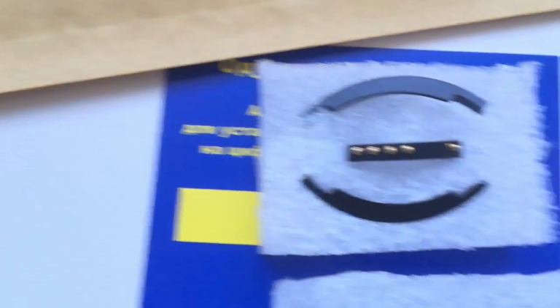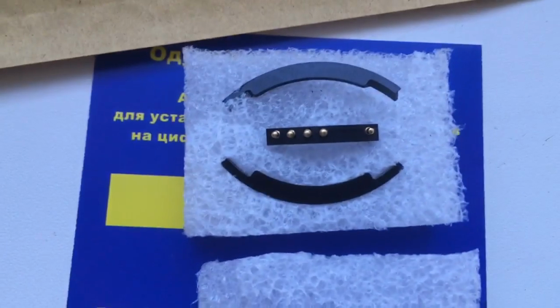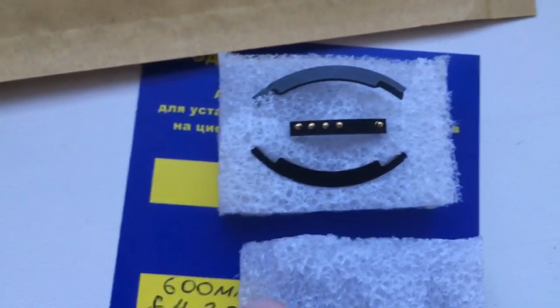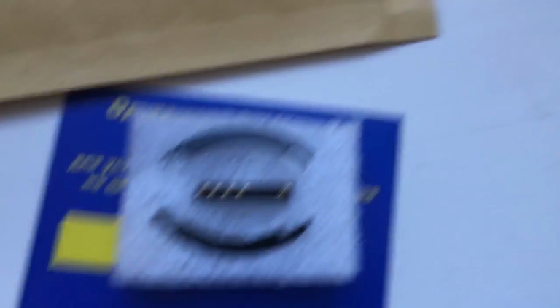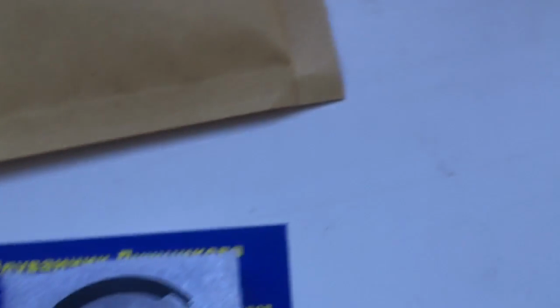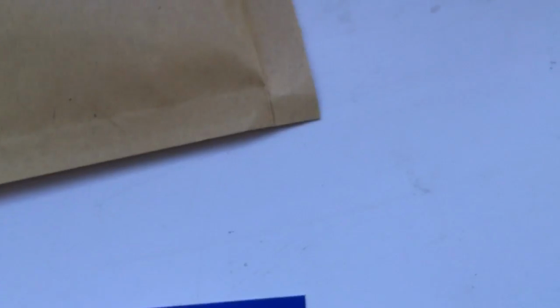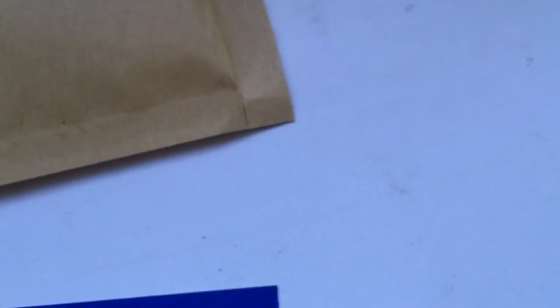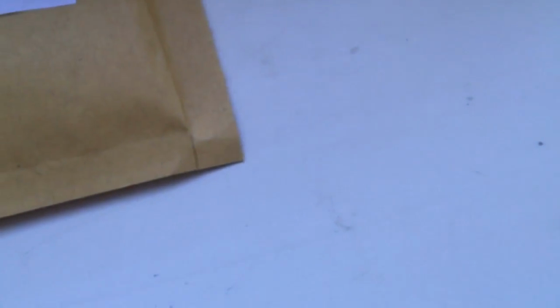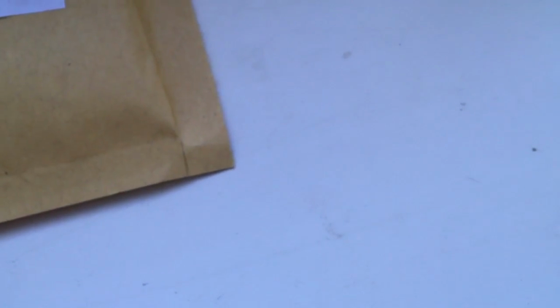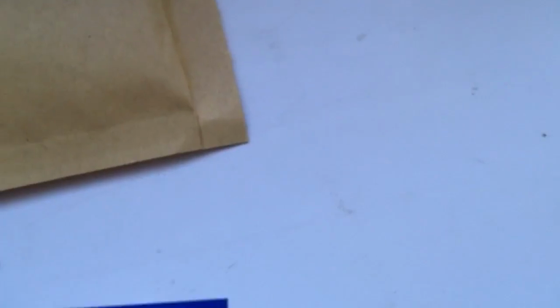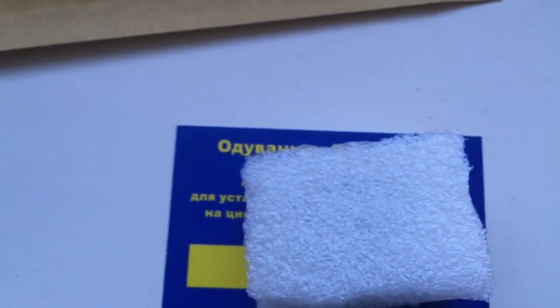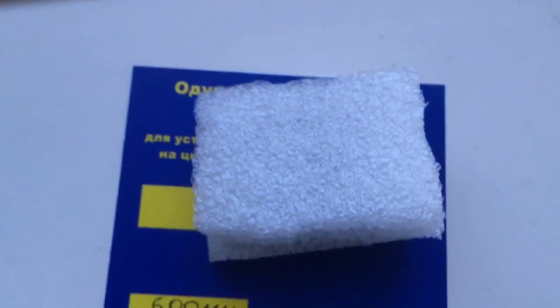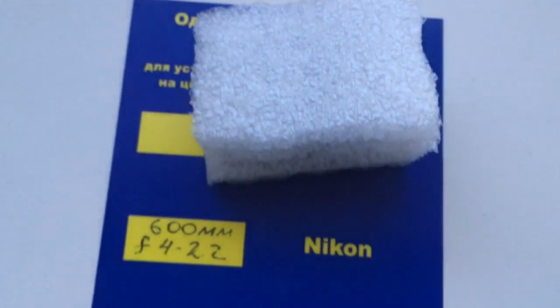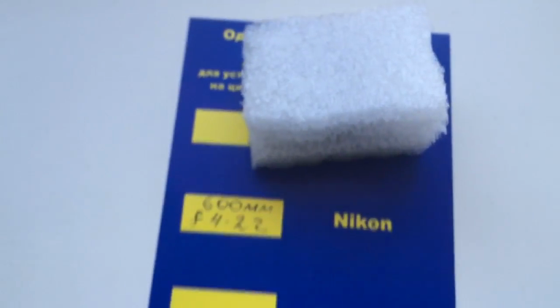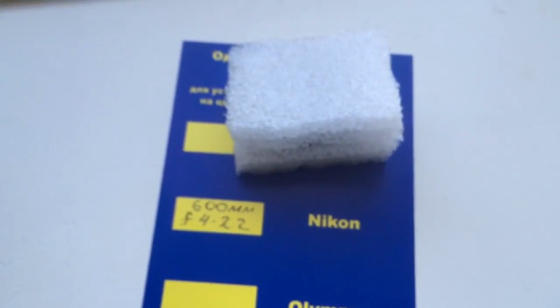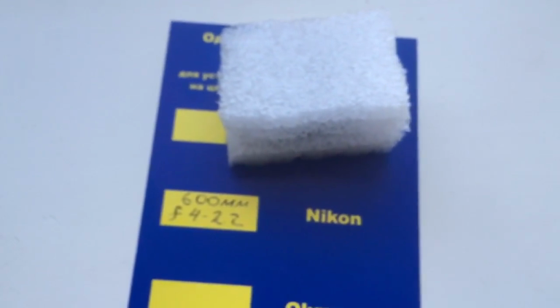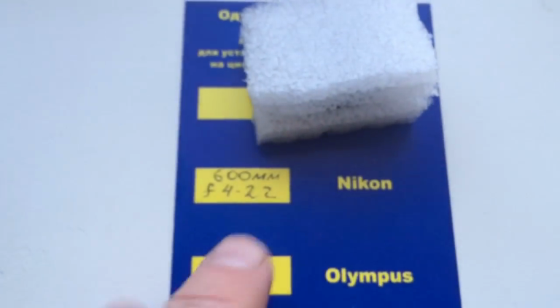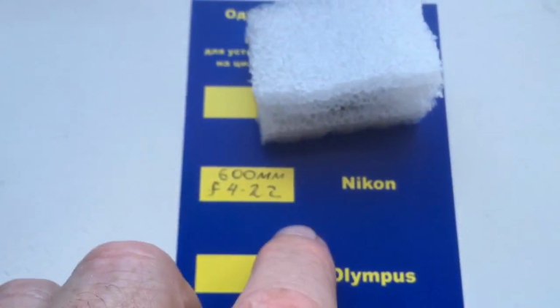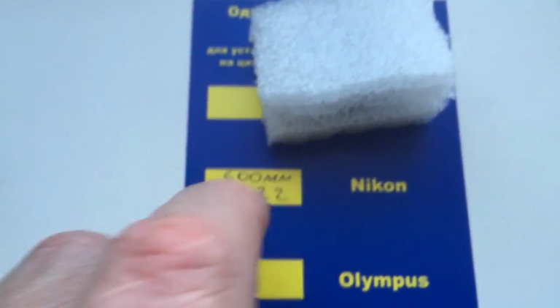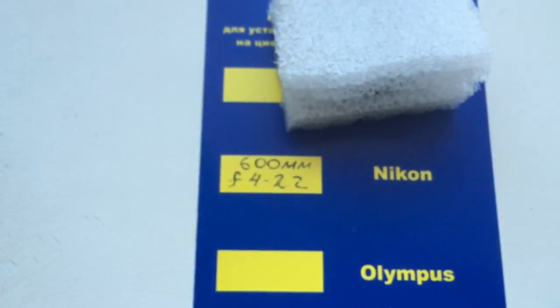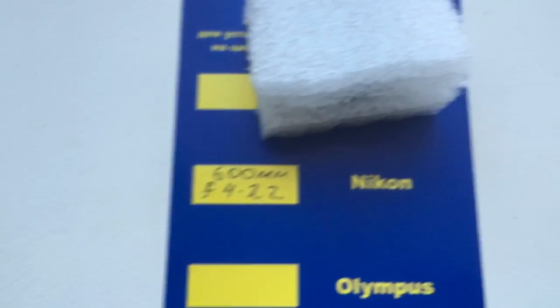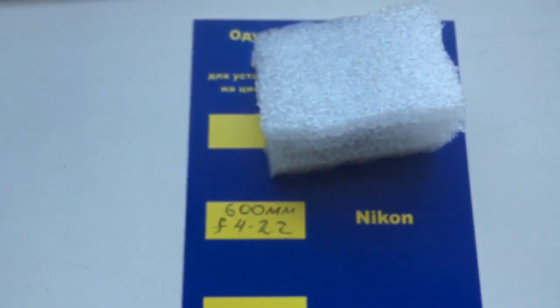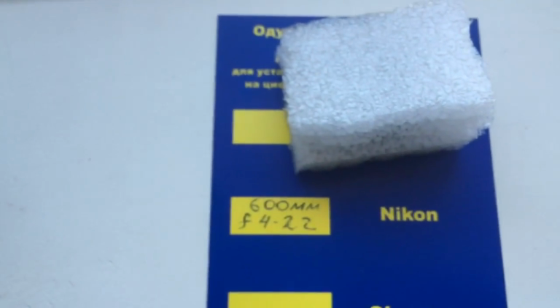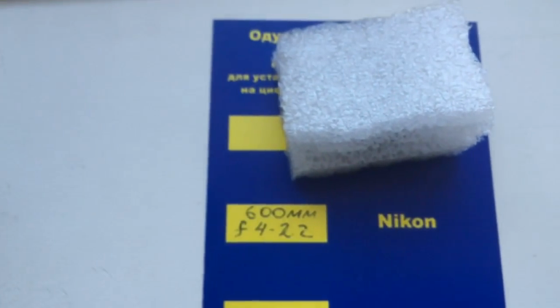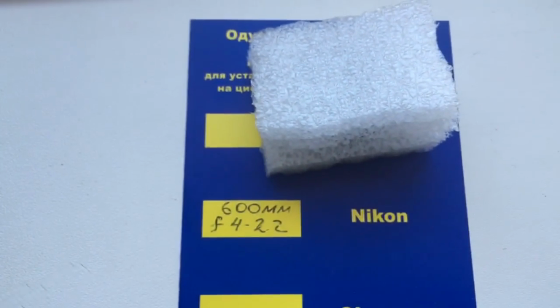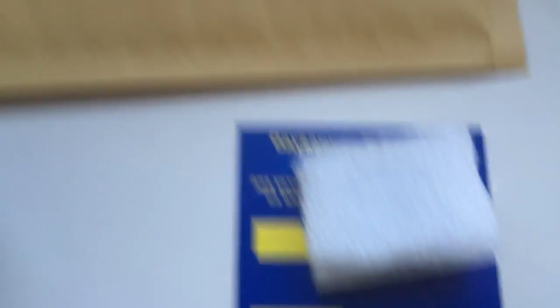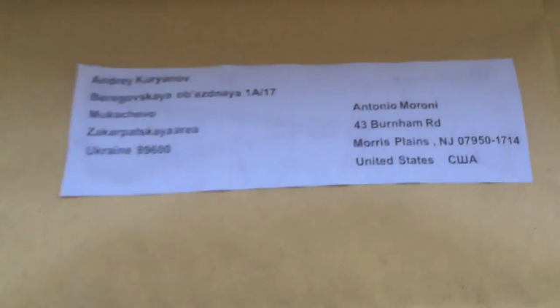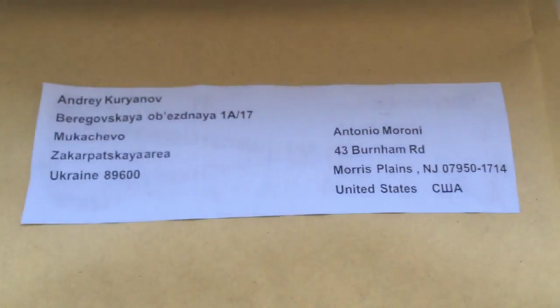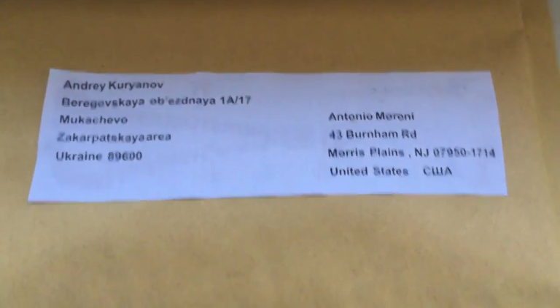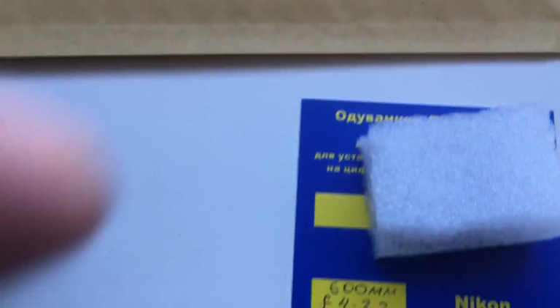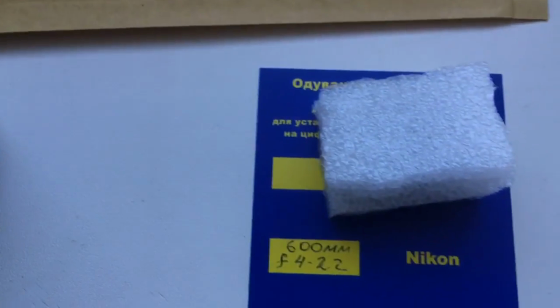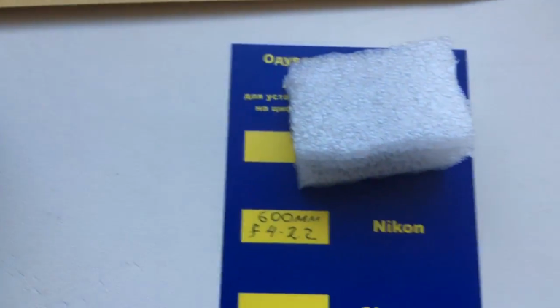This is your package. Very good package. Thank you.